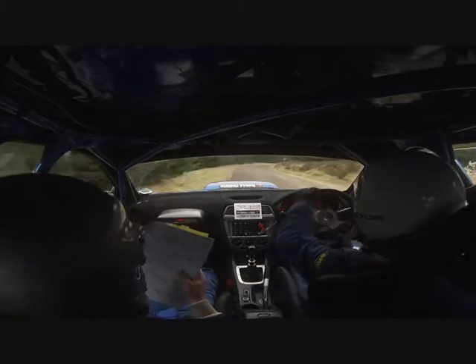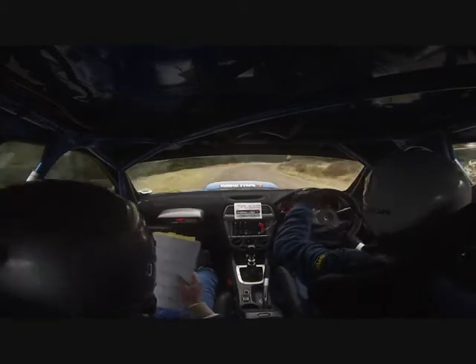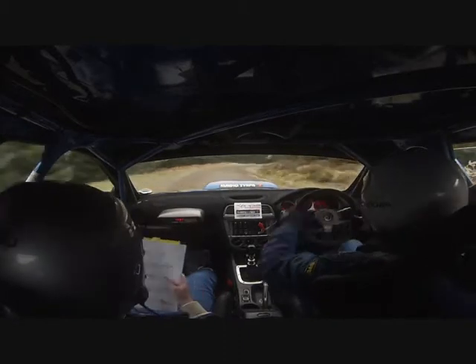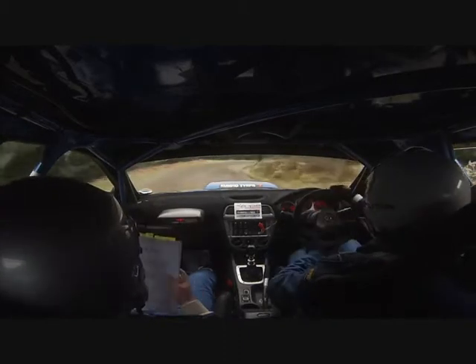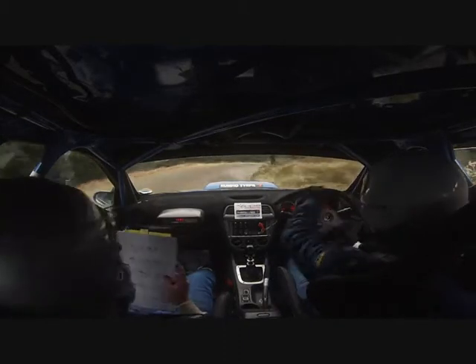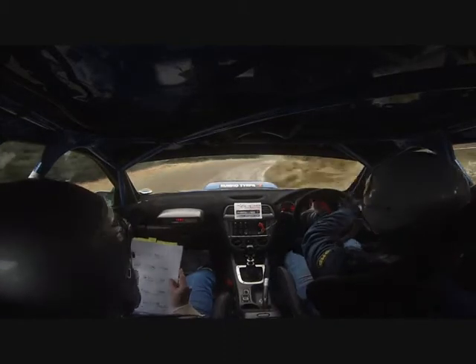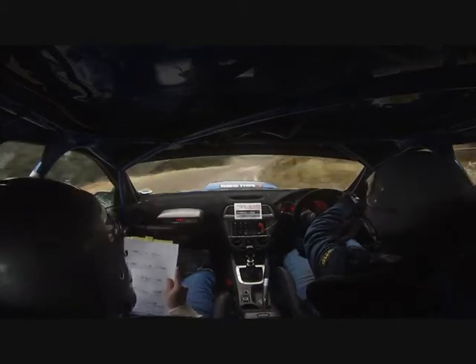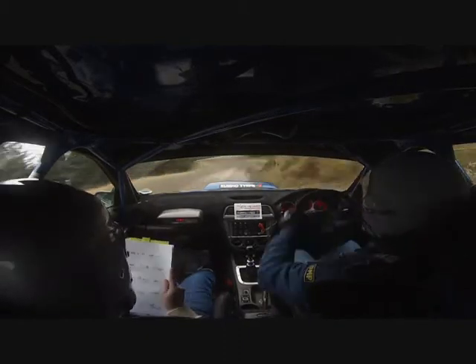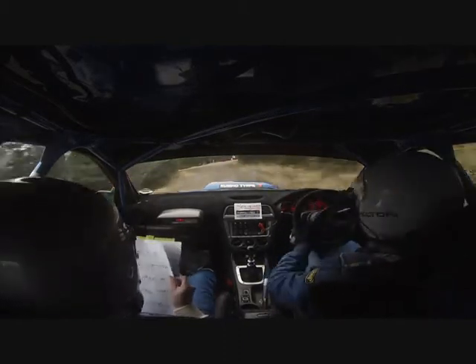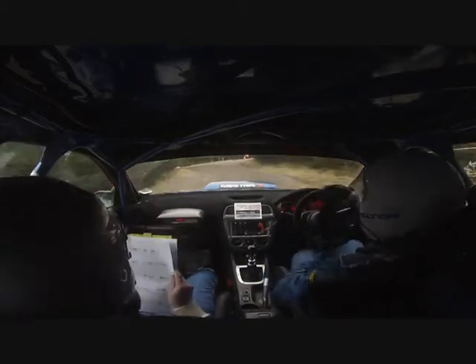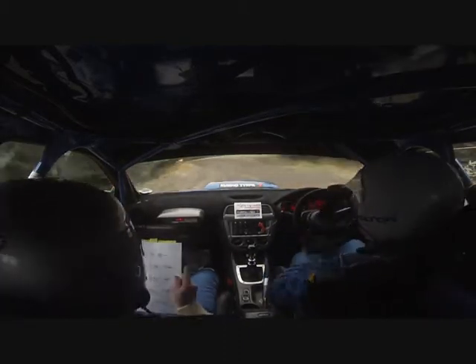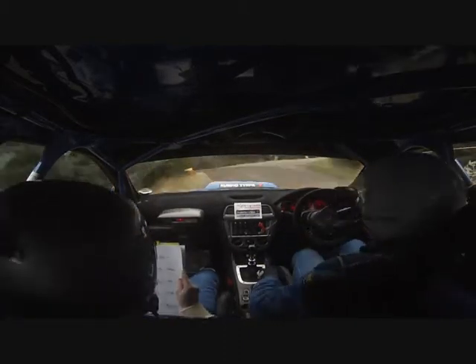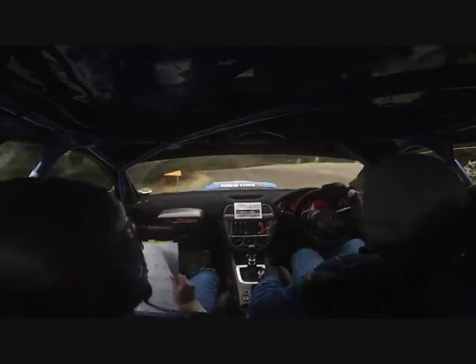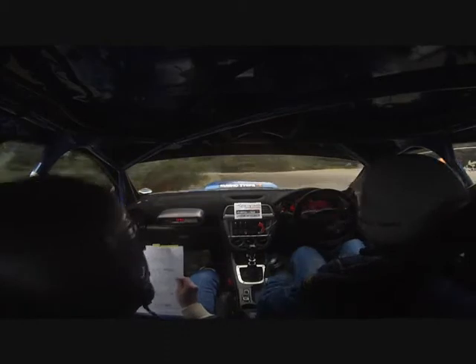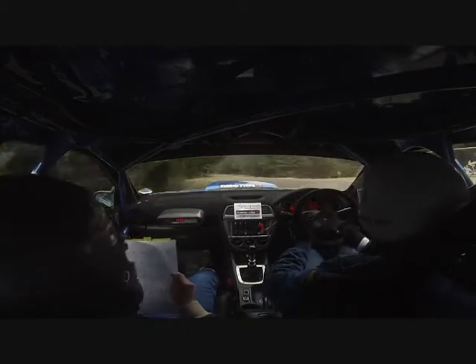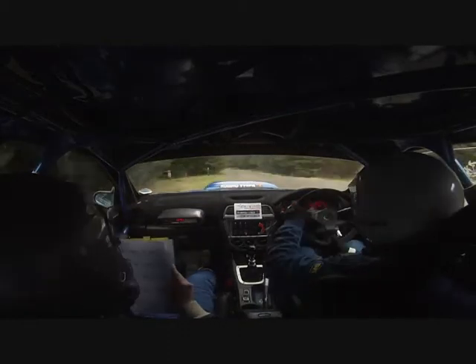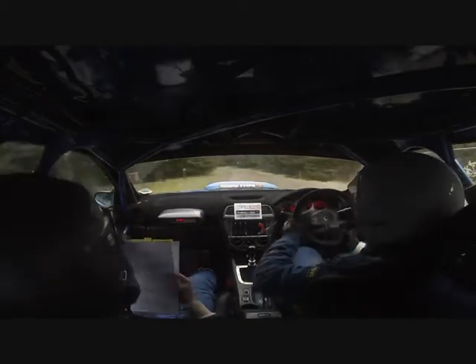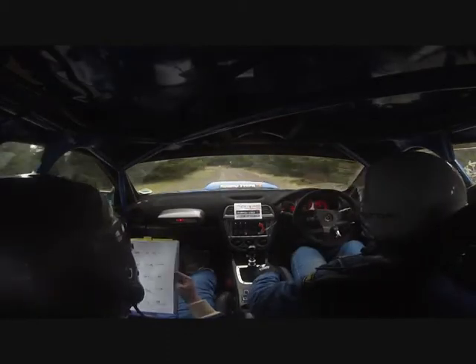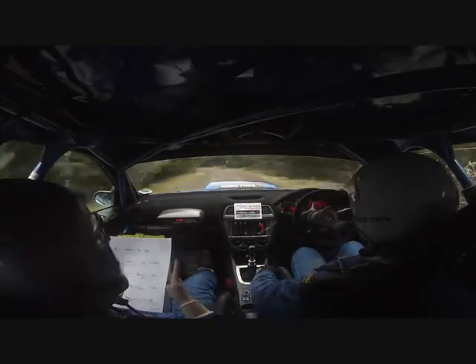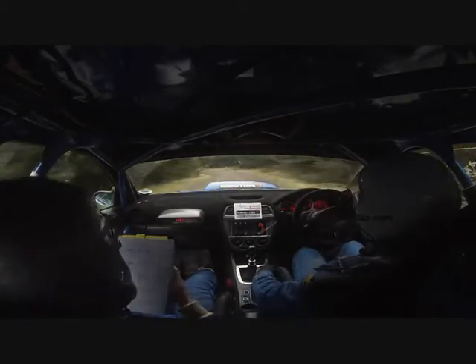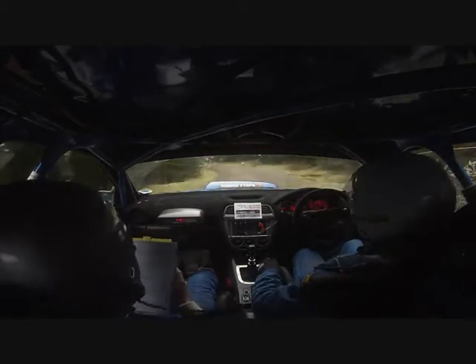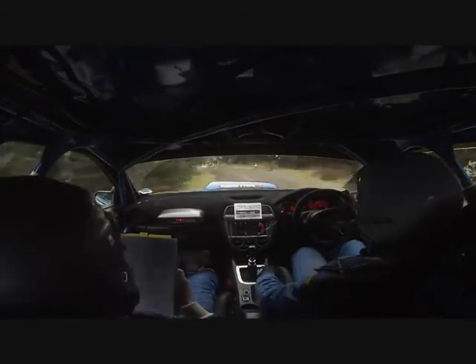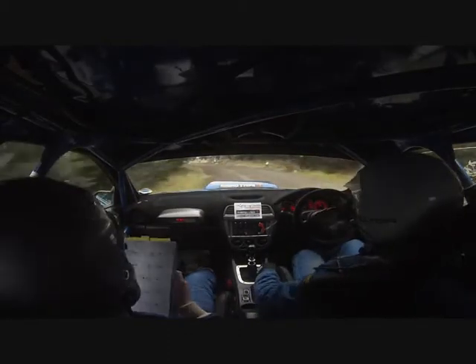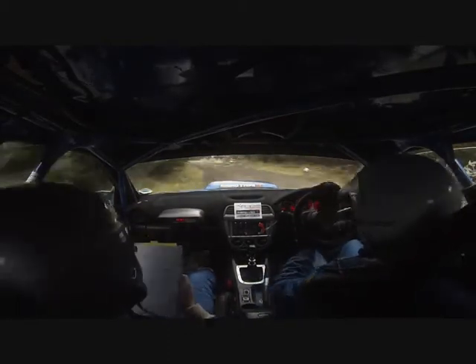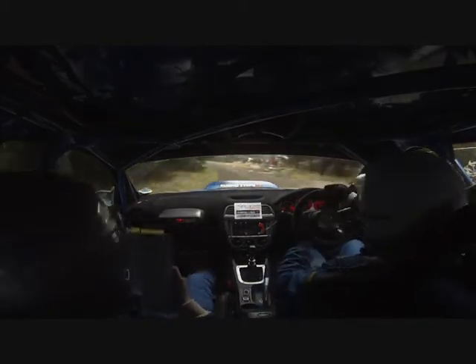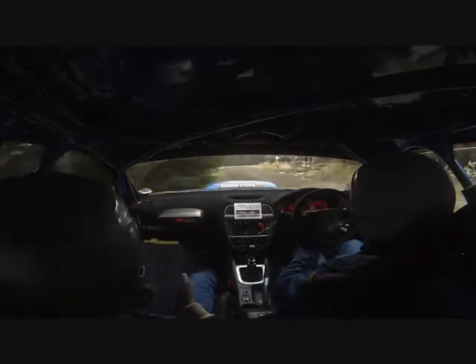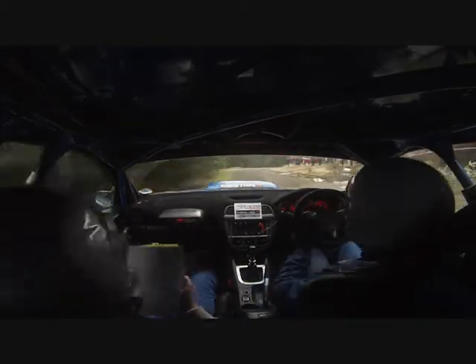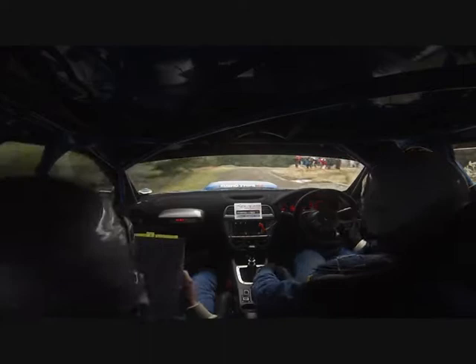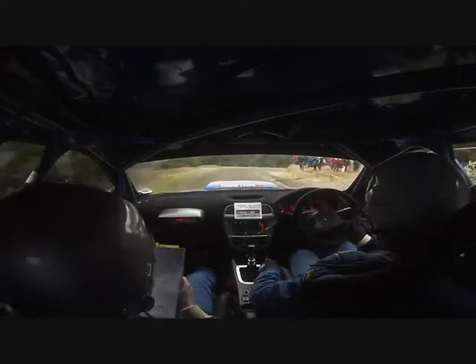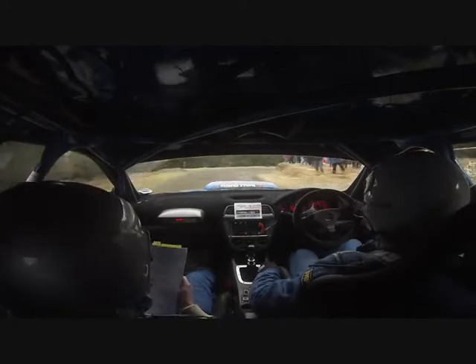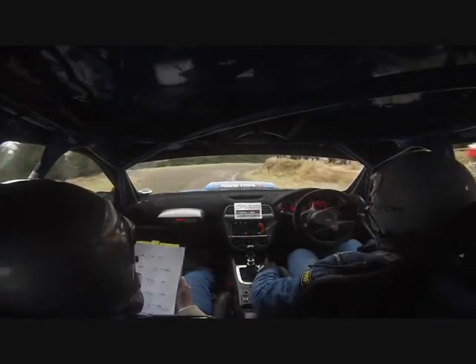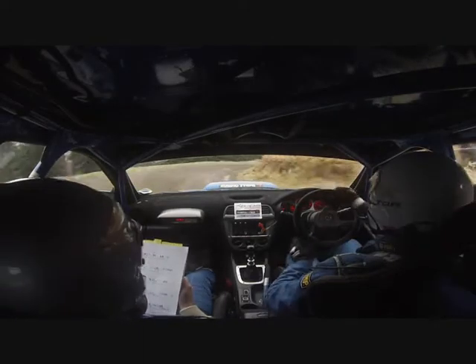And 5 left, in. And caution. 6 right, in. Tightens. 5 left, don't cut. 5 right, carry.